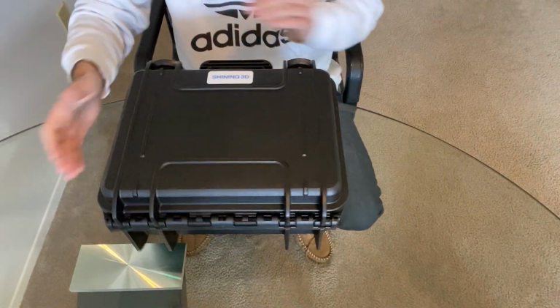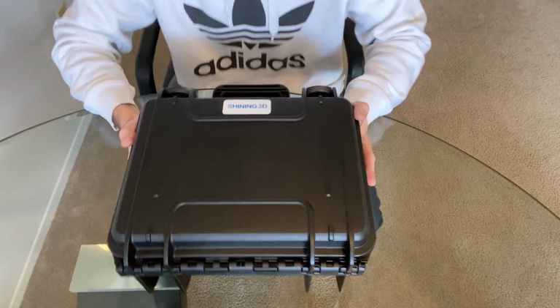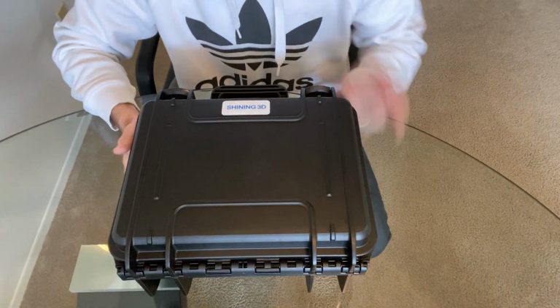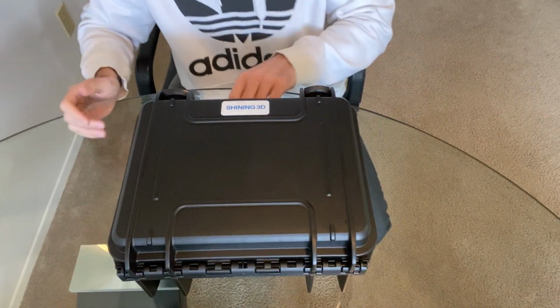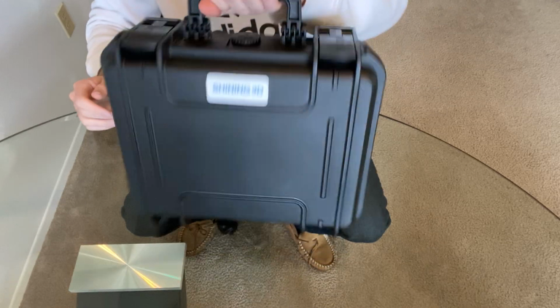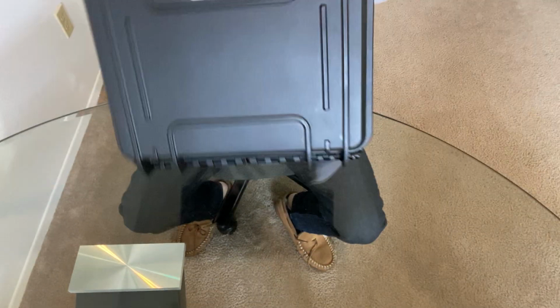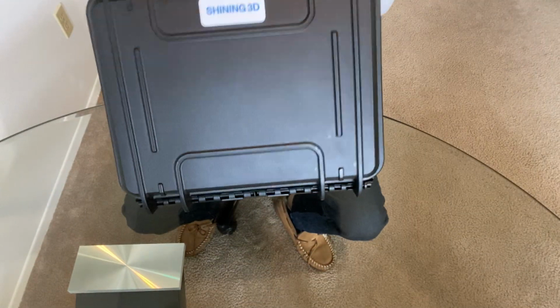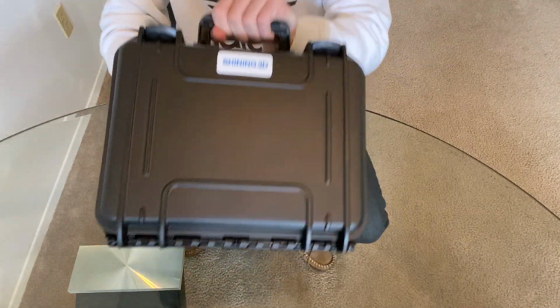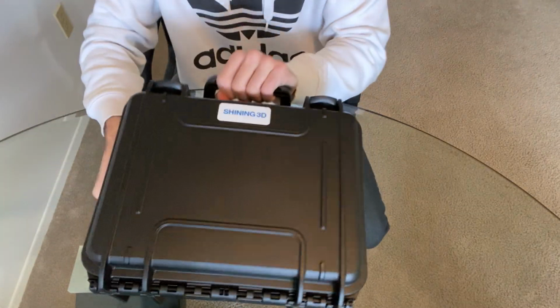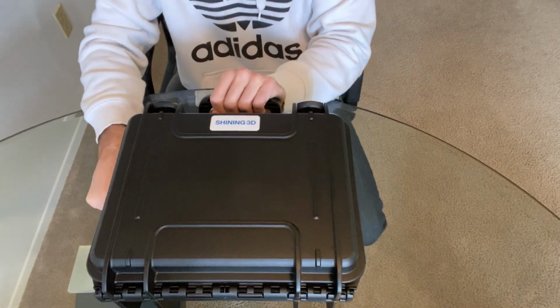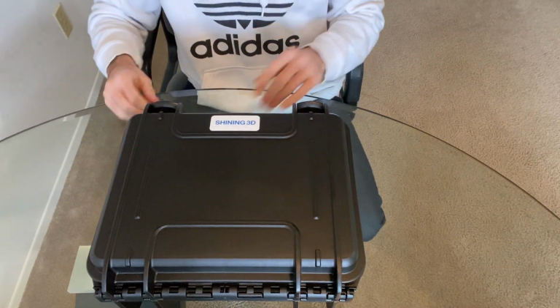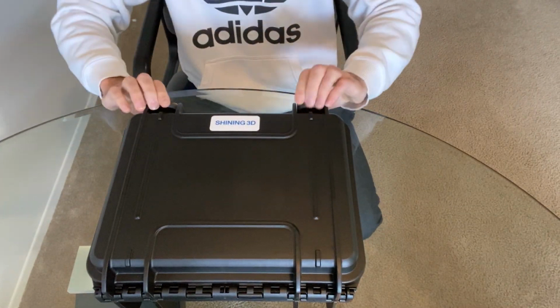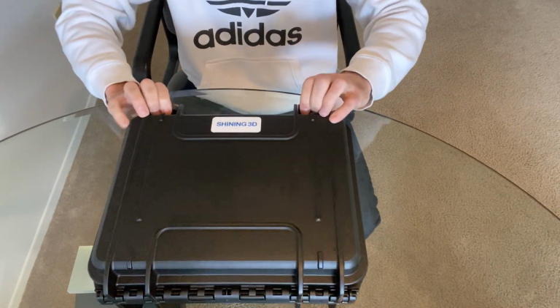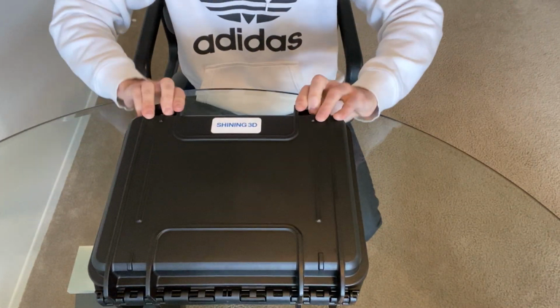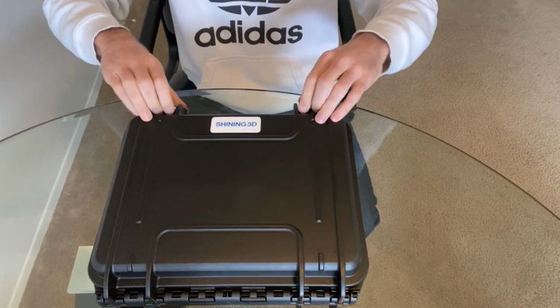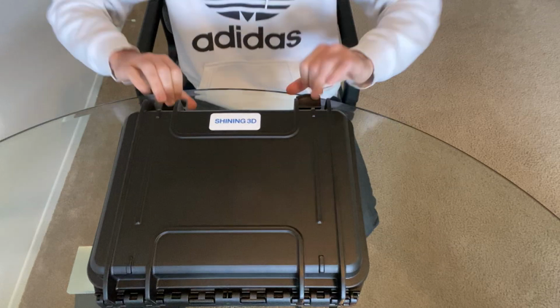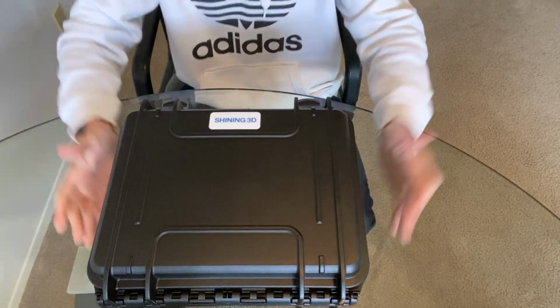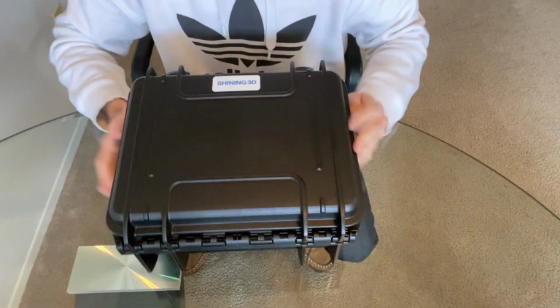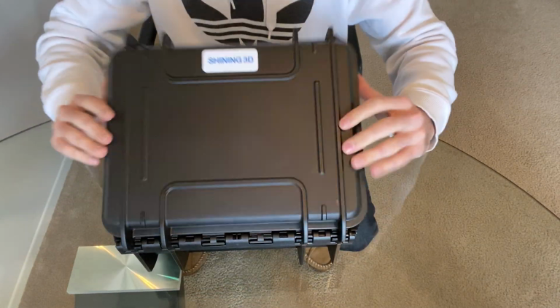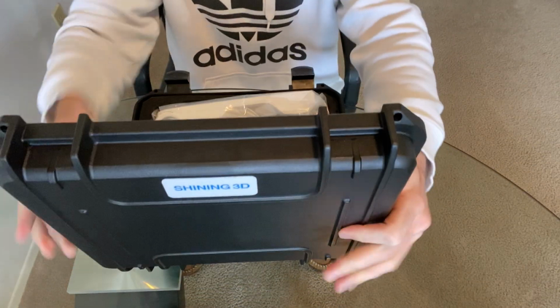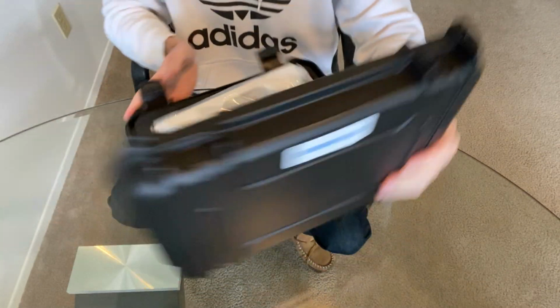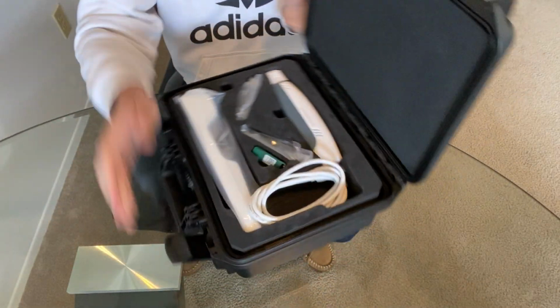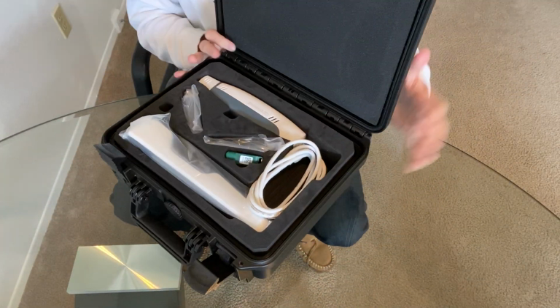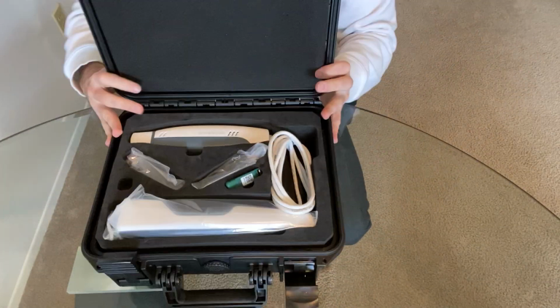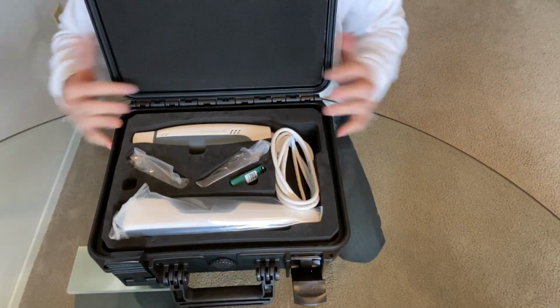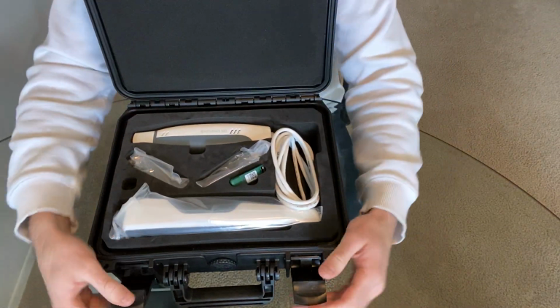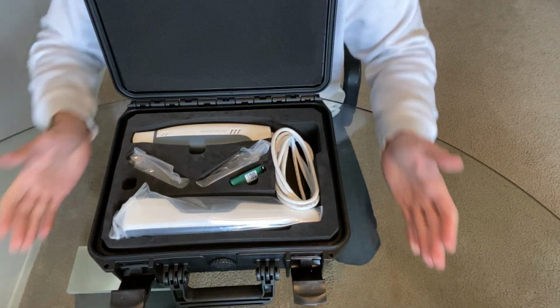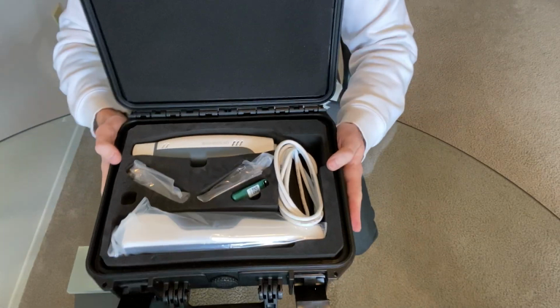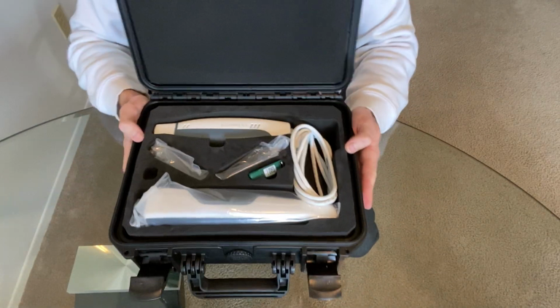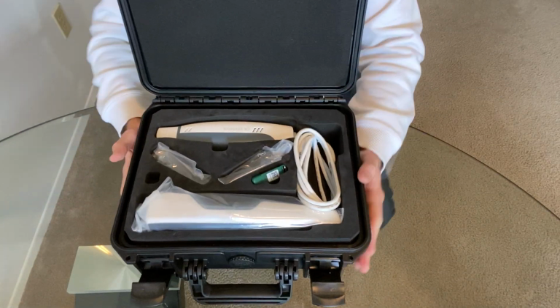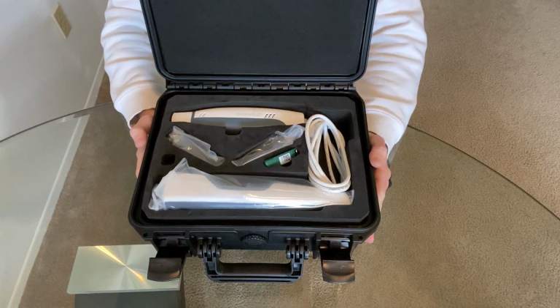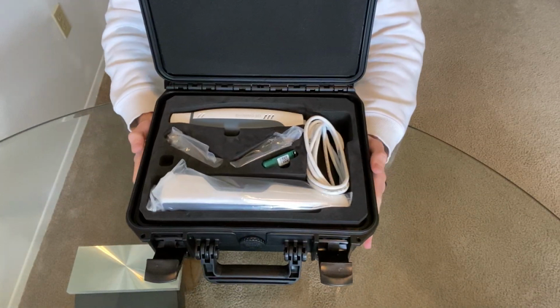Spin it around — Shining 3D, nice handle to compact everything in. So I'm gonna go ahead and just unbox it. I have two levers and there it is. This is what you're gonna get when we drop off your Shining 3D in the mail.